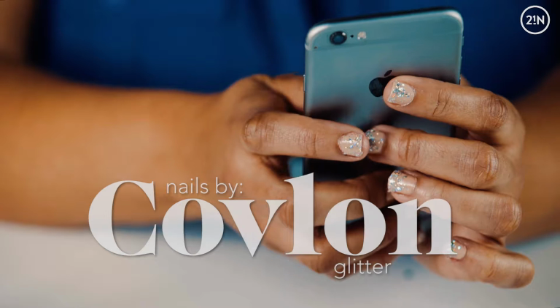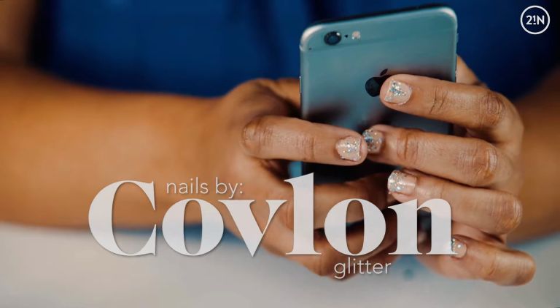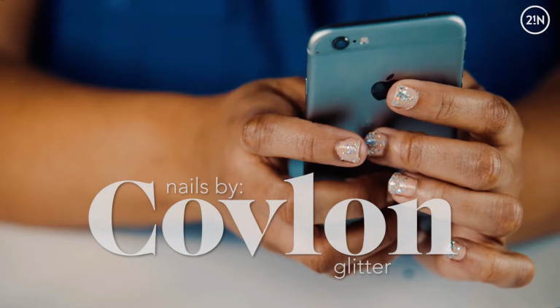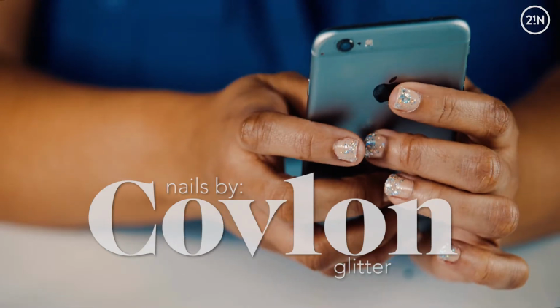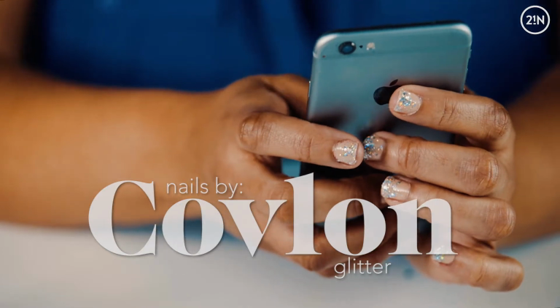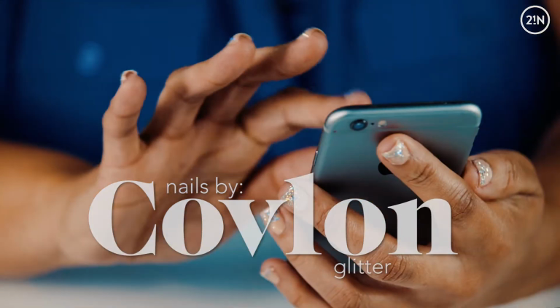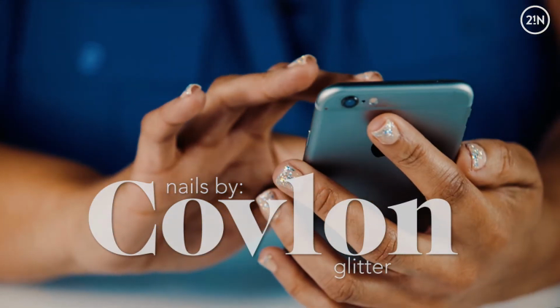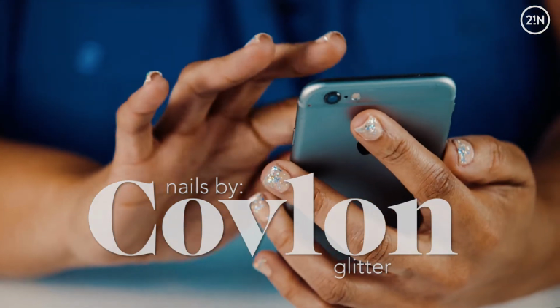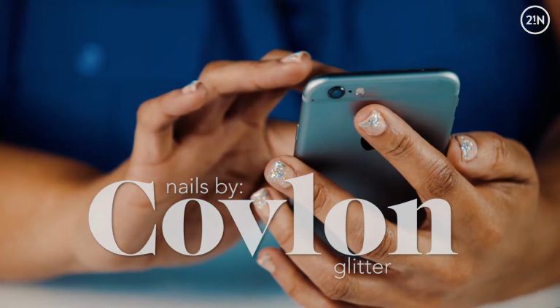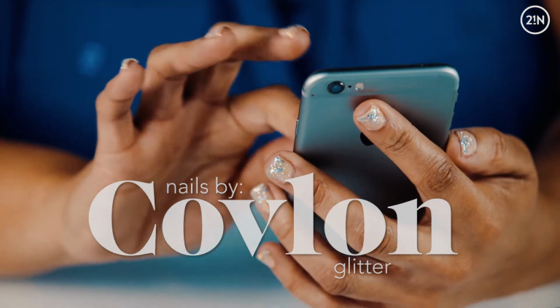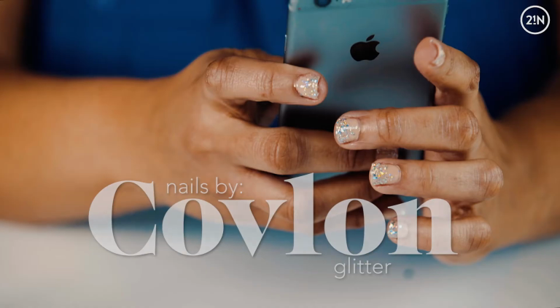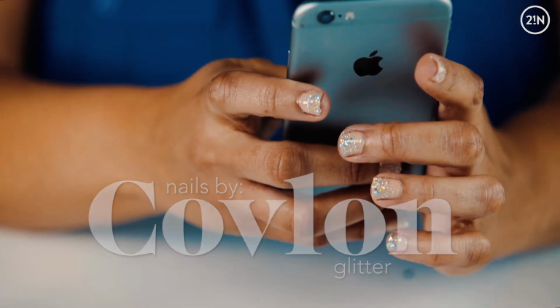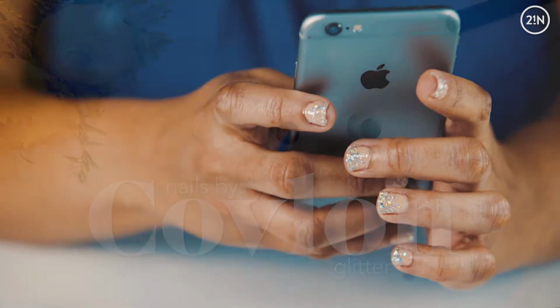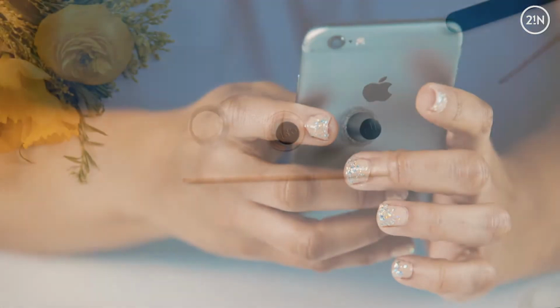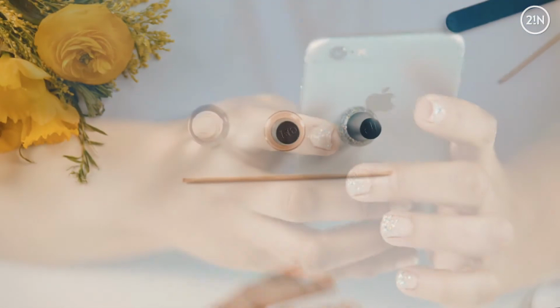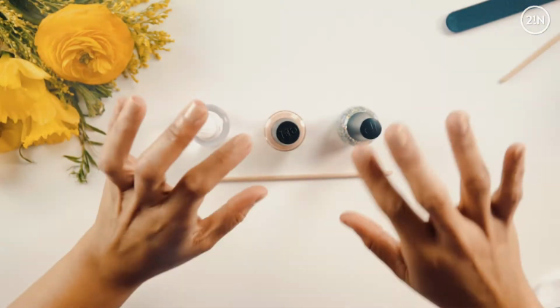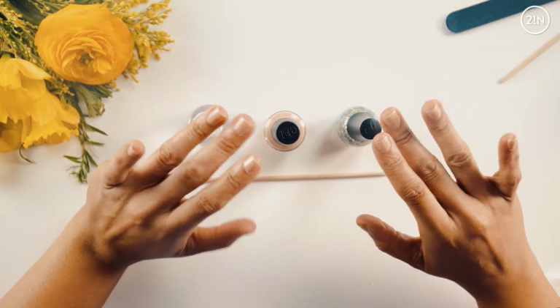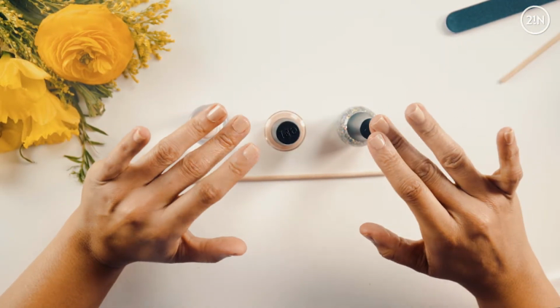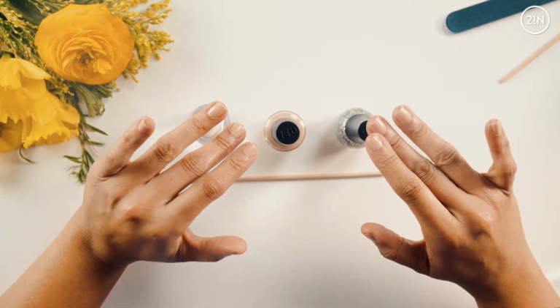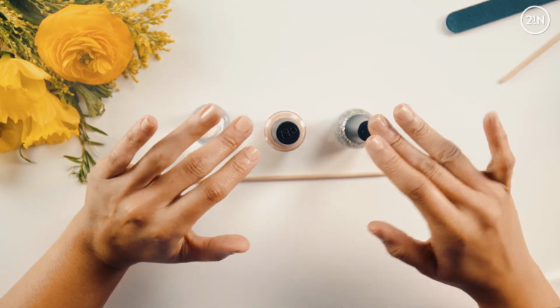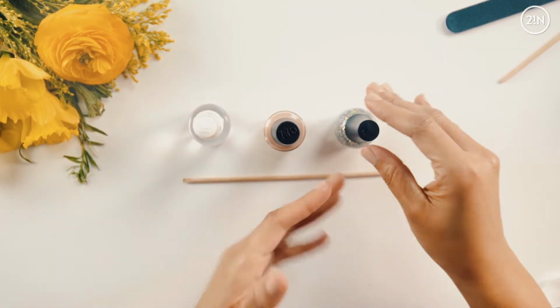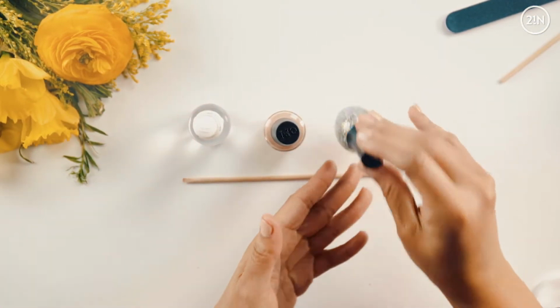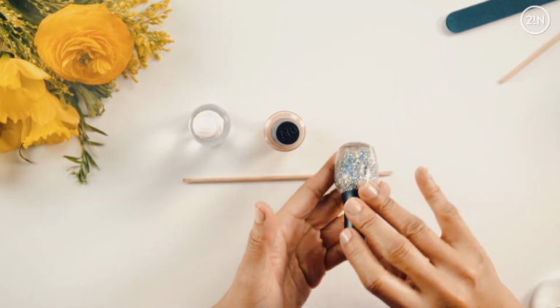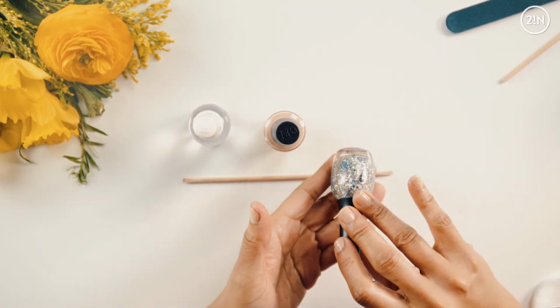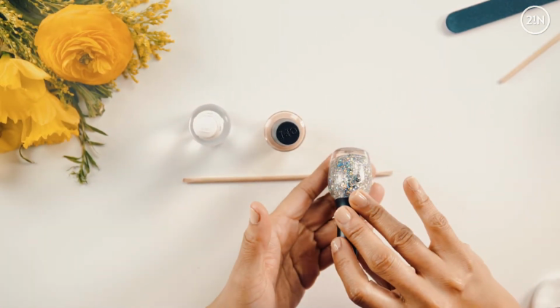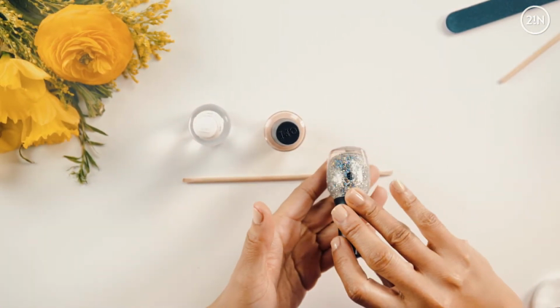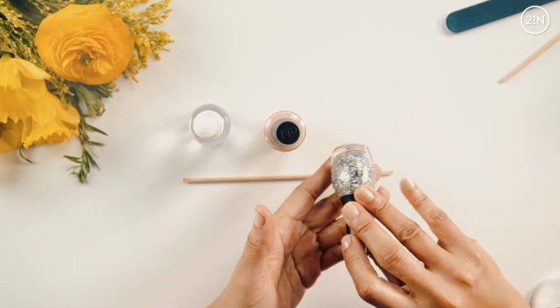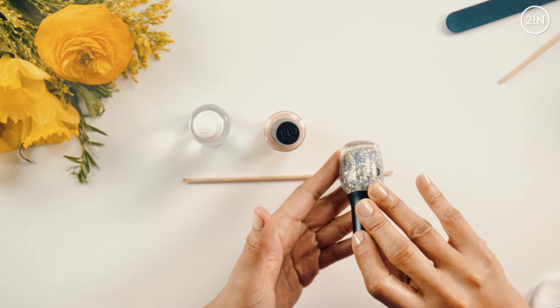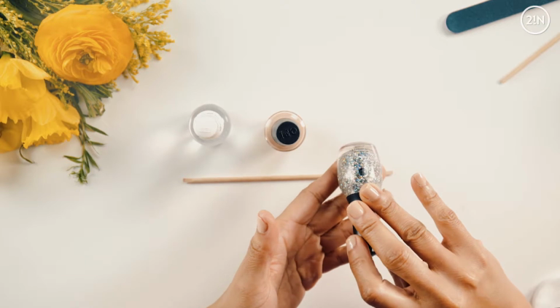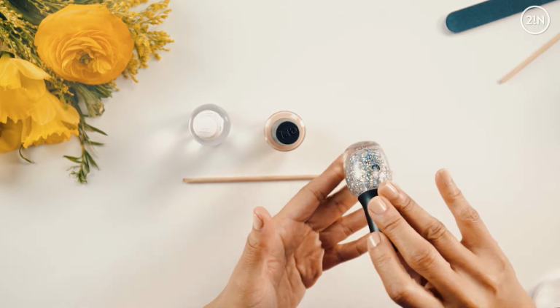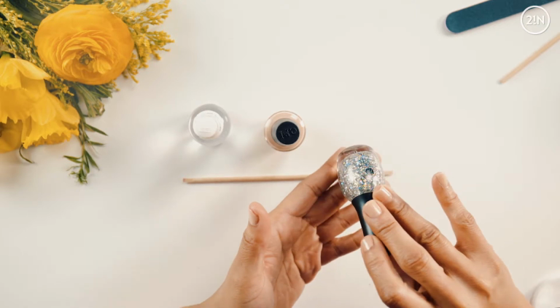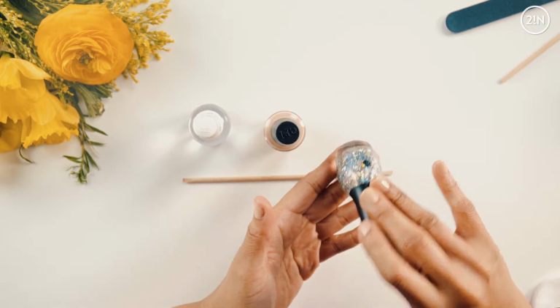For those of you who love glitz and glamour, you're going to love this glitter ombre look. To get started with your glitter ombre look, you'll need a bottle of glitter polish — whatever kind of glitter you like.